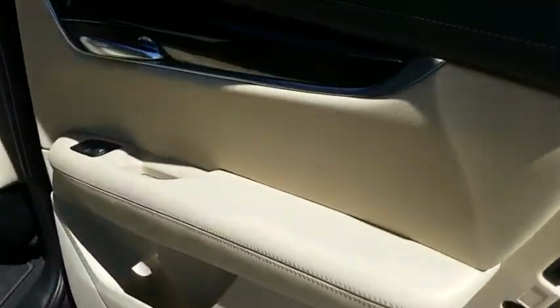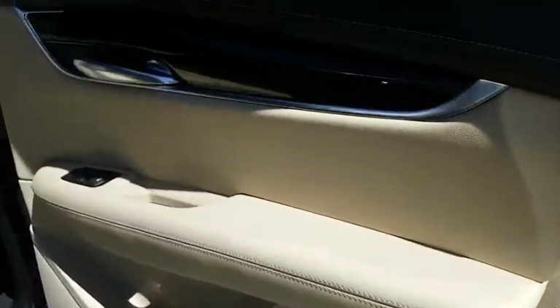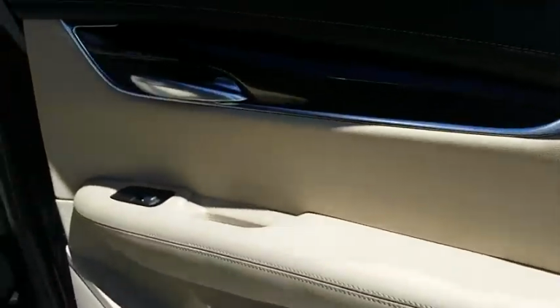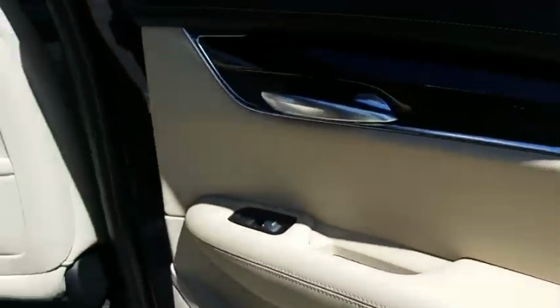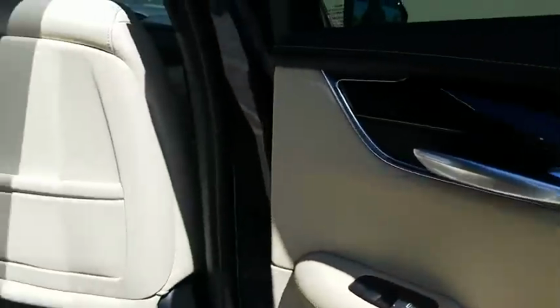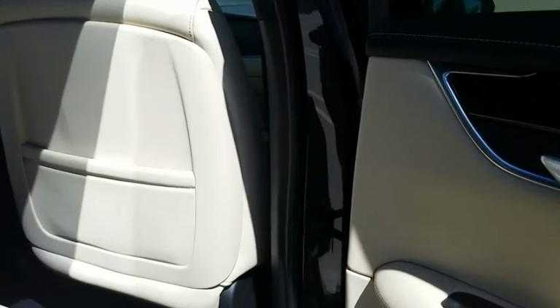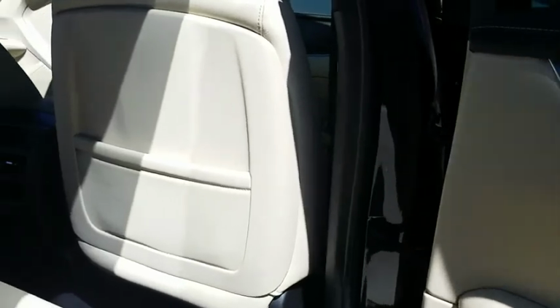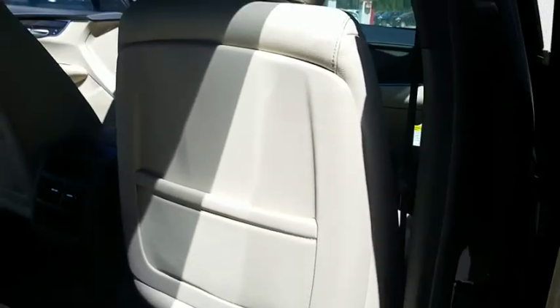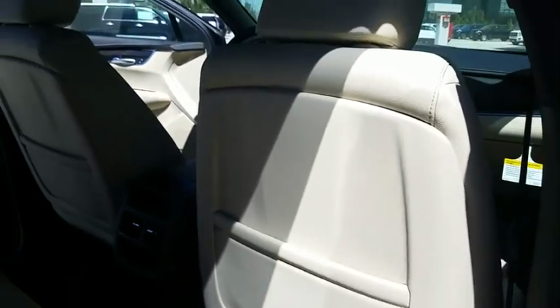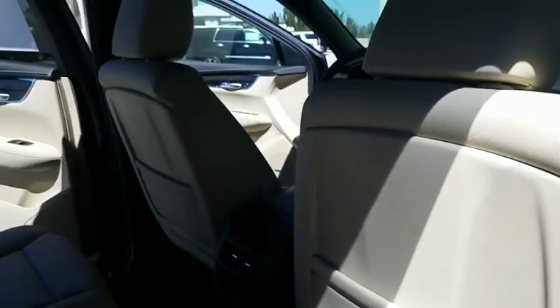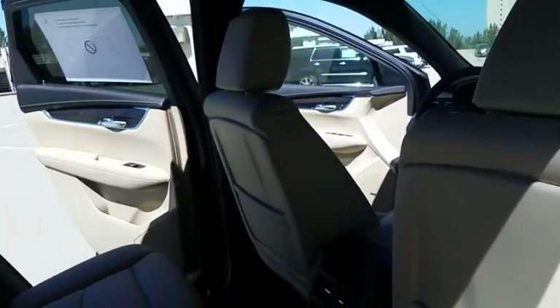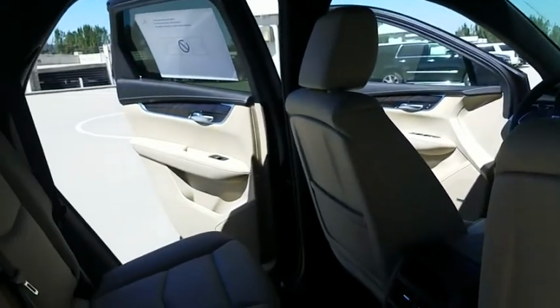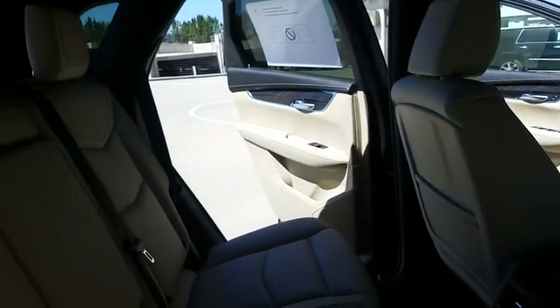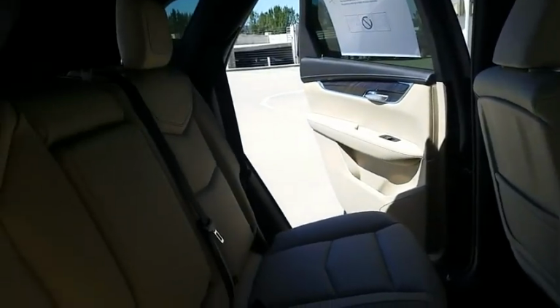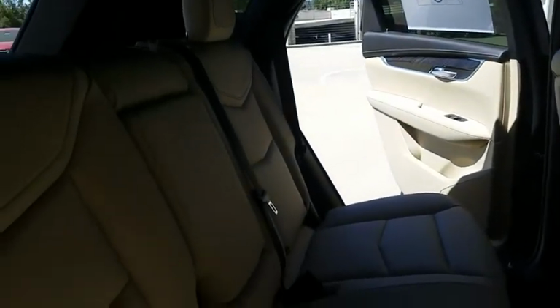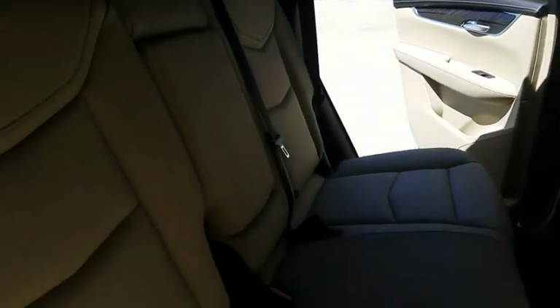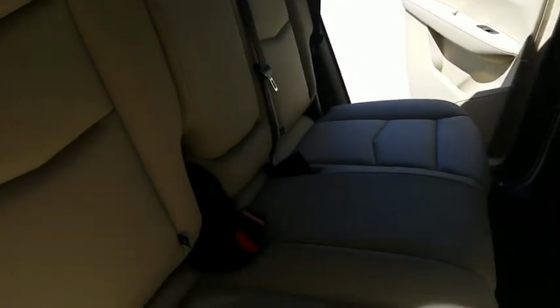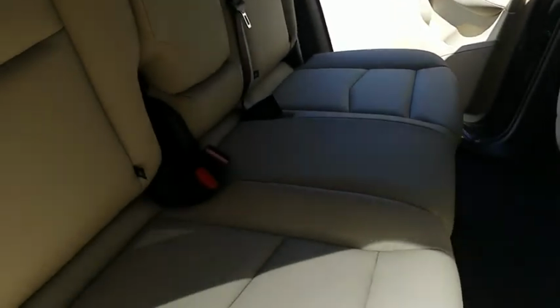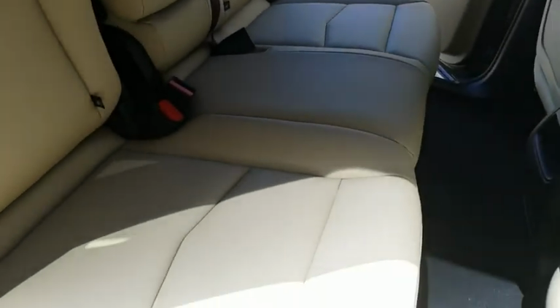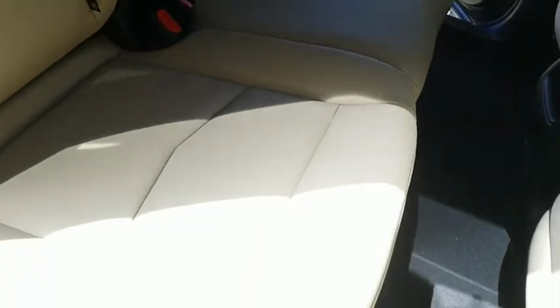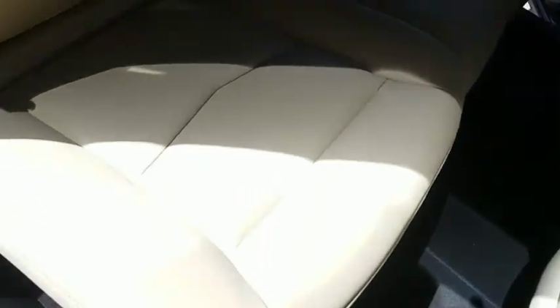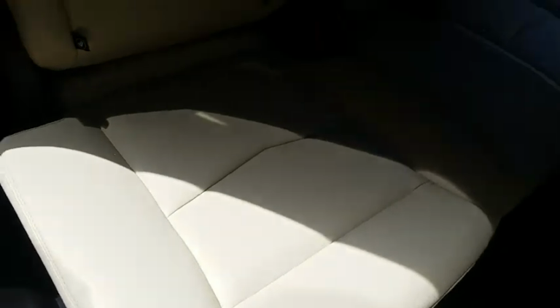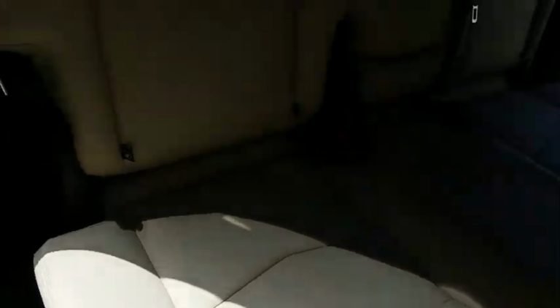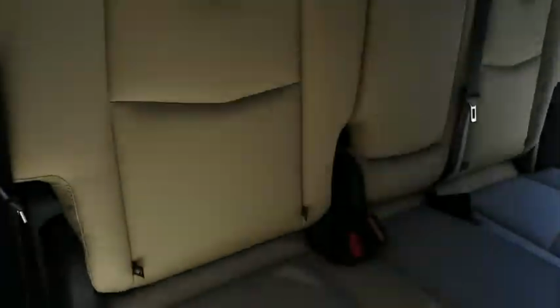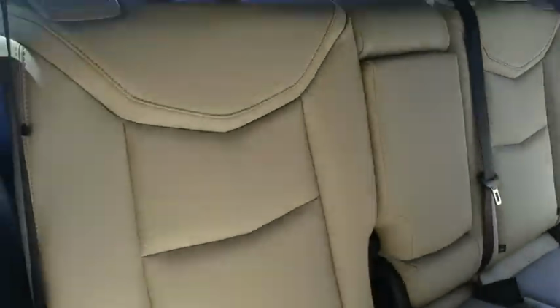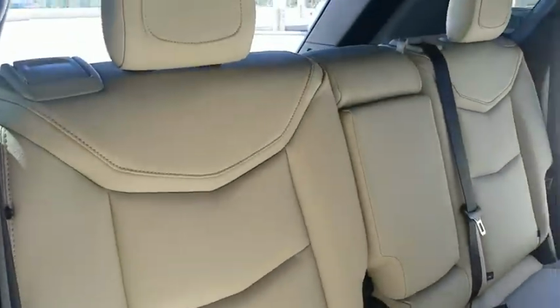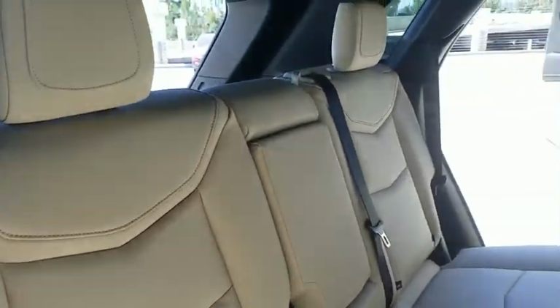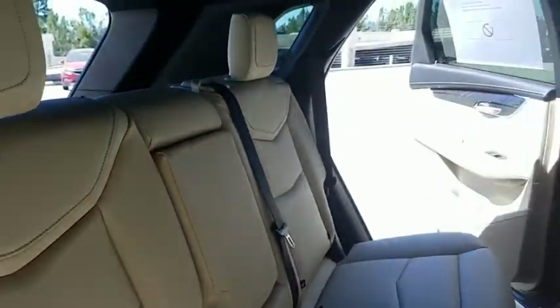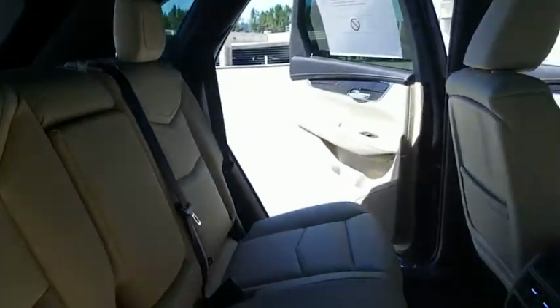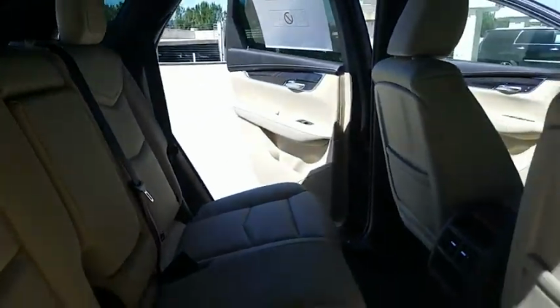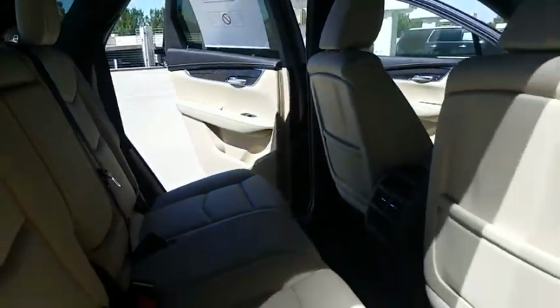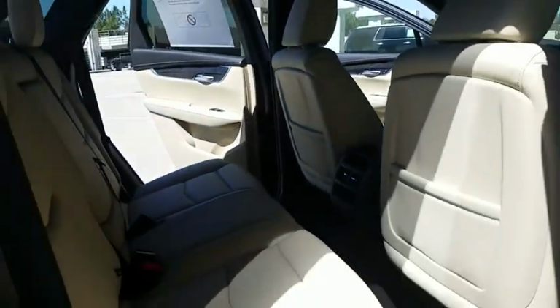Four-wheel disc brakes, aluminum wheels, floor mats, keyless start, cruise control, rear defrost, universal garage door opener, AM FM stereo radio, premium sound system, front wheel drive.